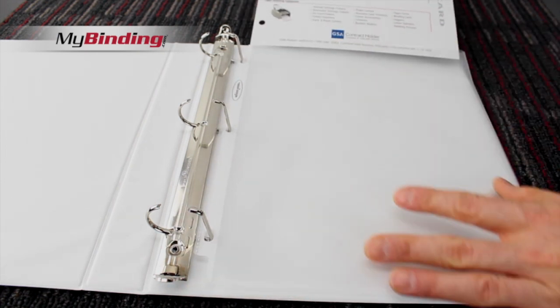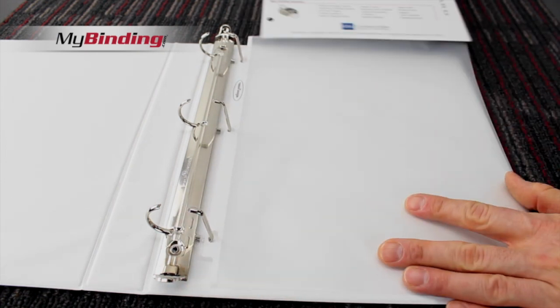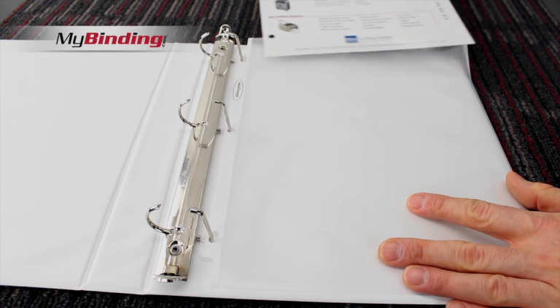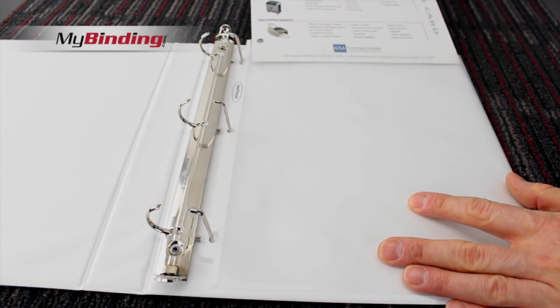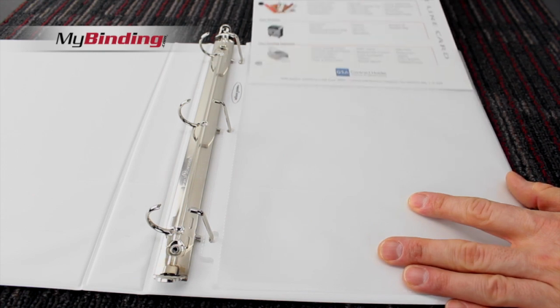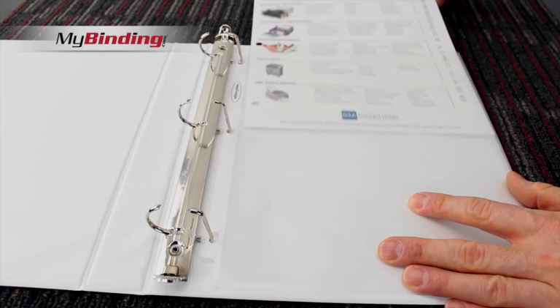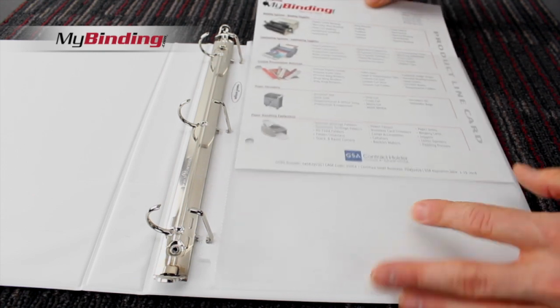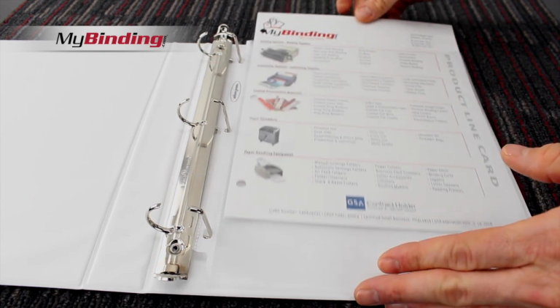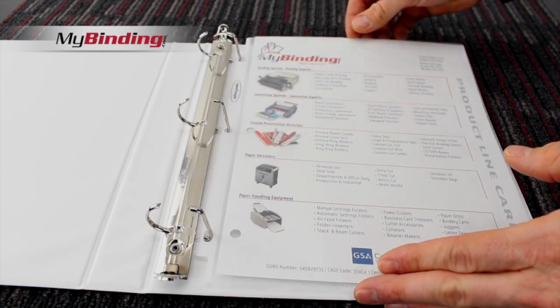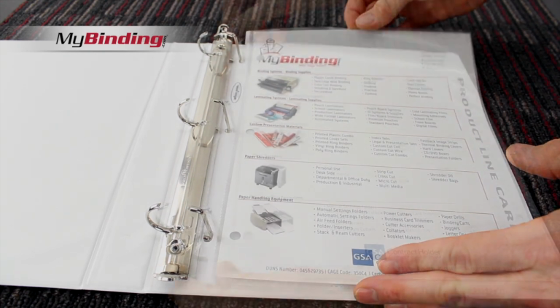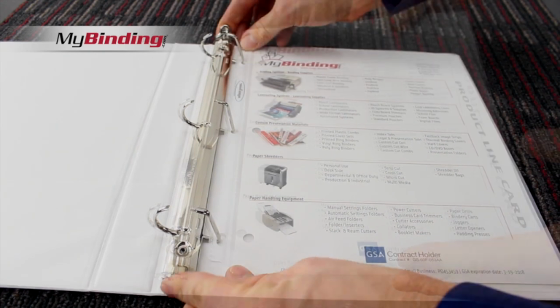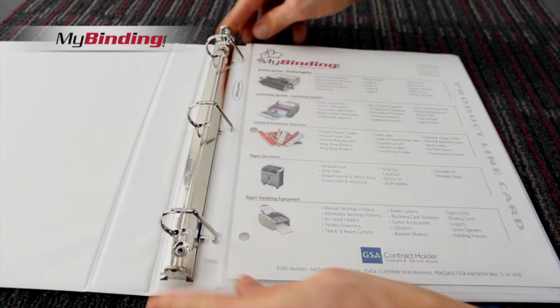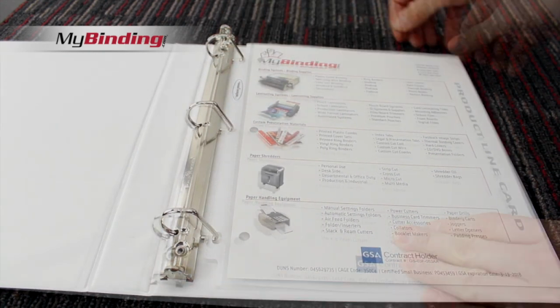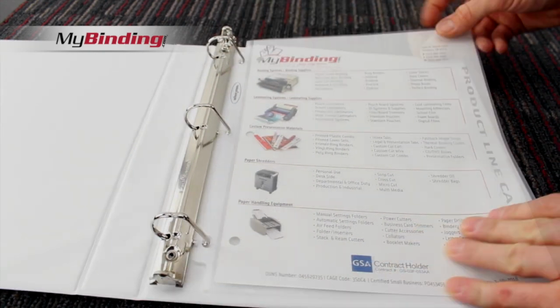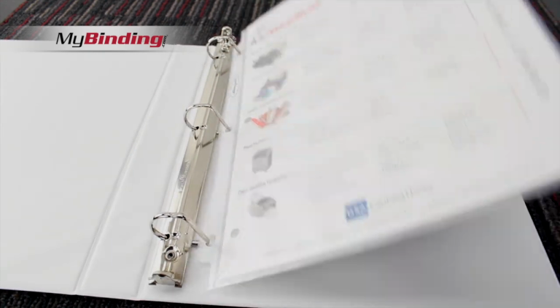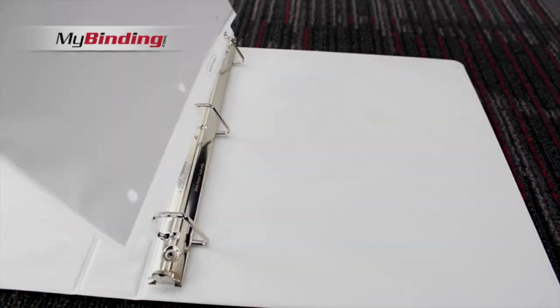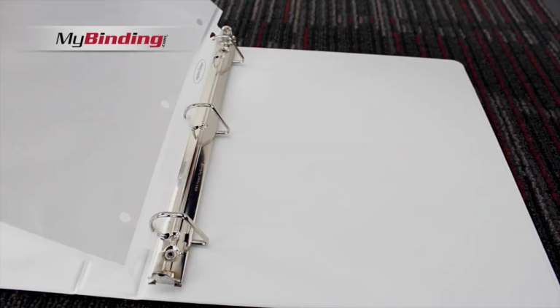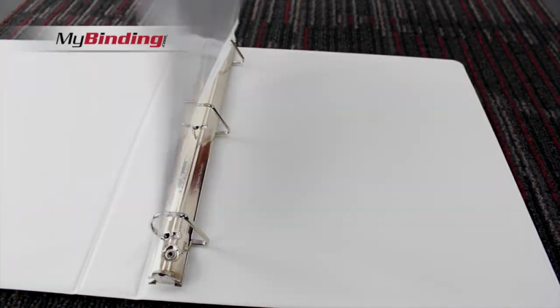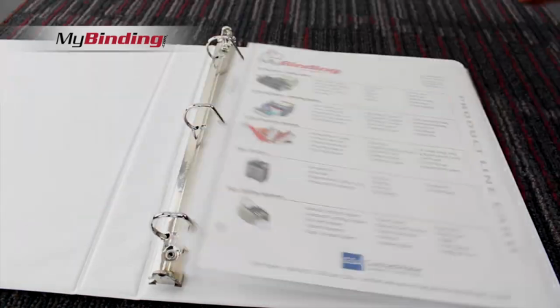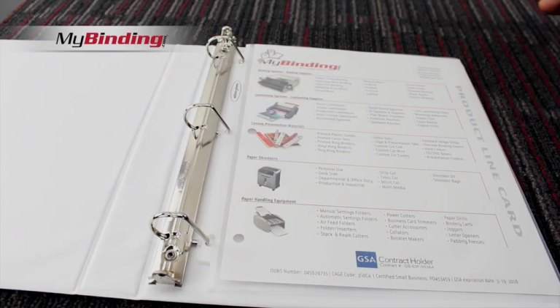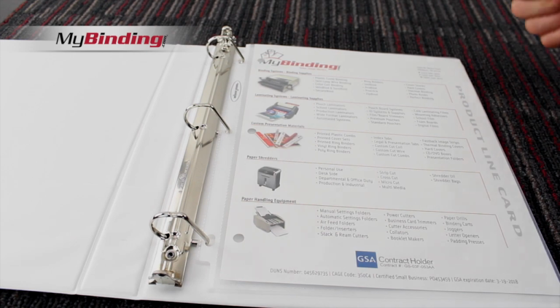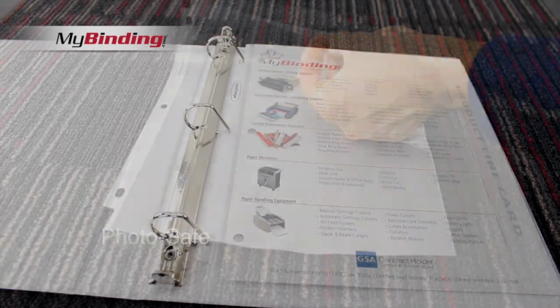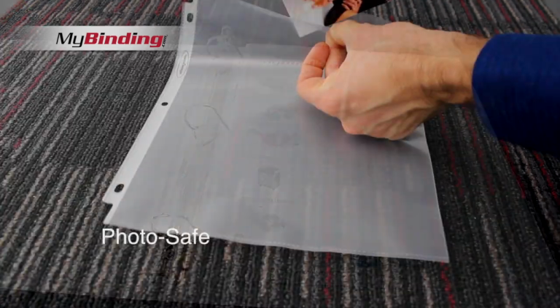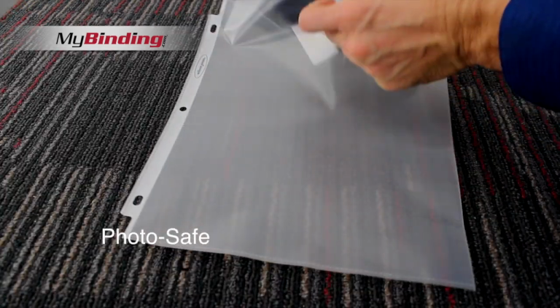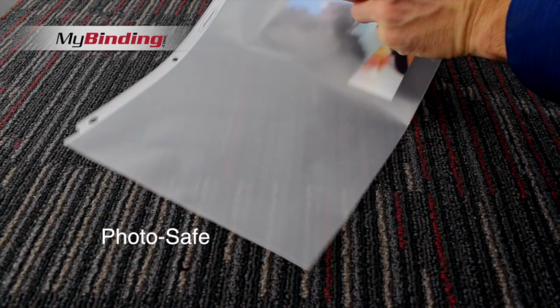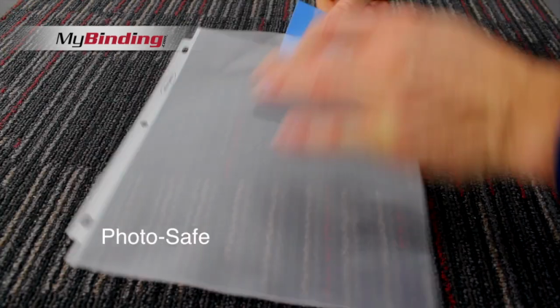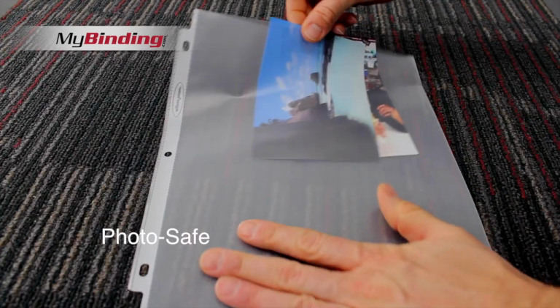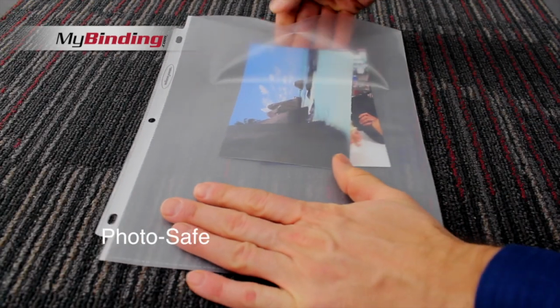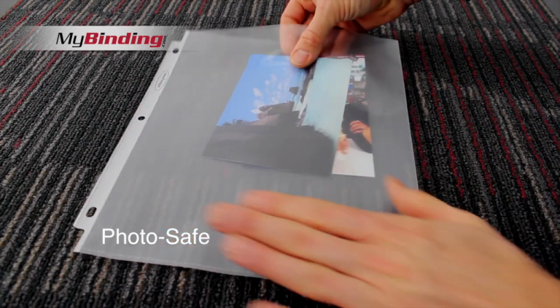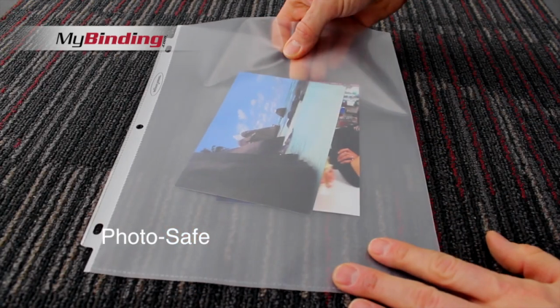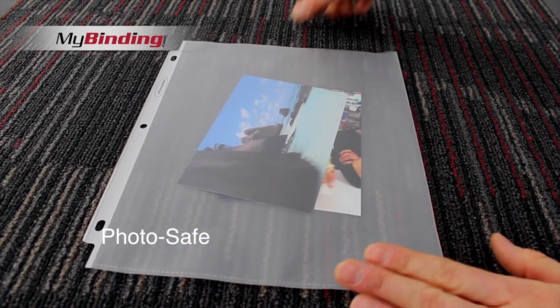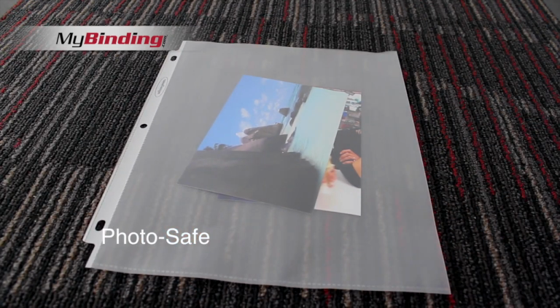The sheet protectors are made of durable non-stick polypropylene. They keep your document safe without sticking or lifting toner. And since they're acid-free and archival safe, they're great for photos.